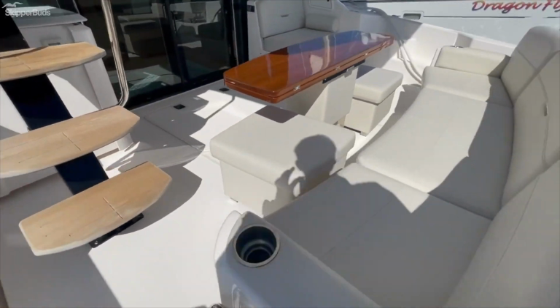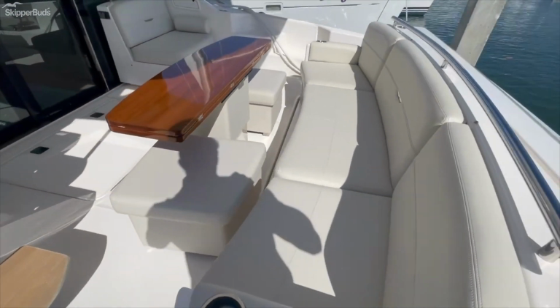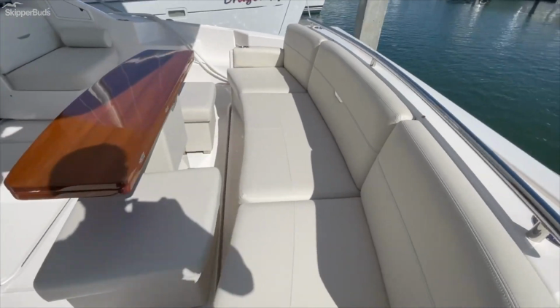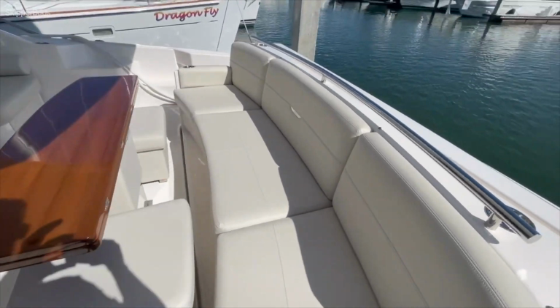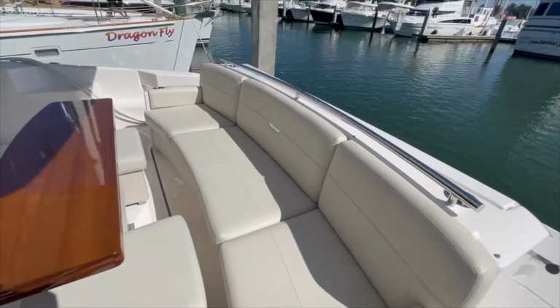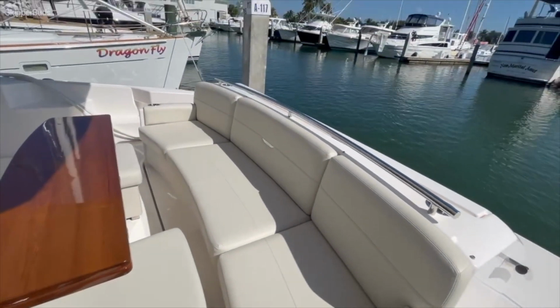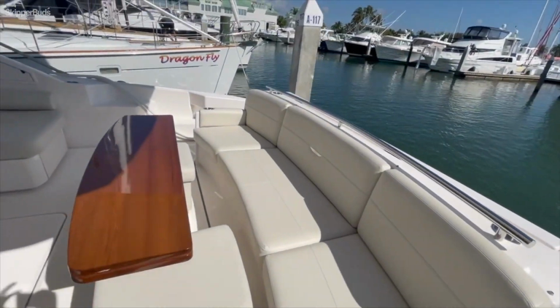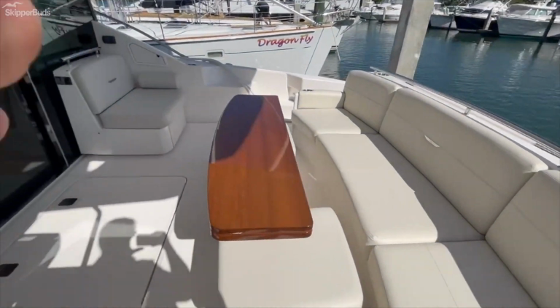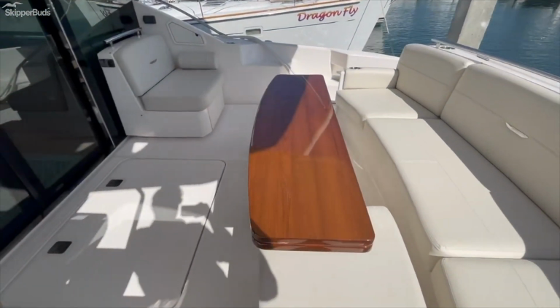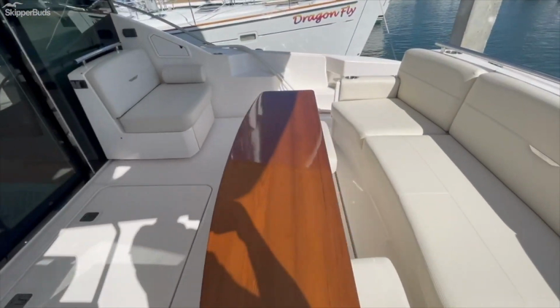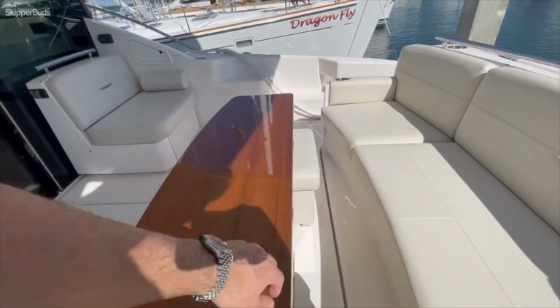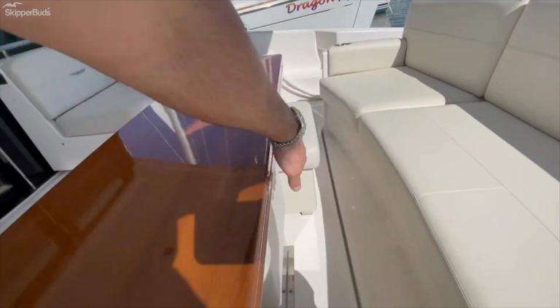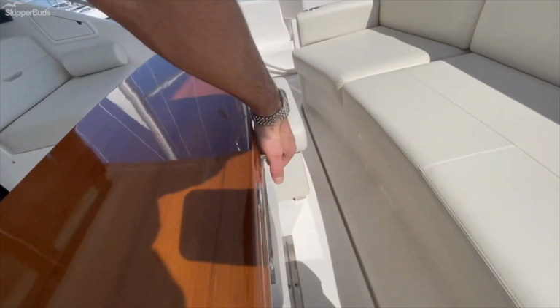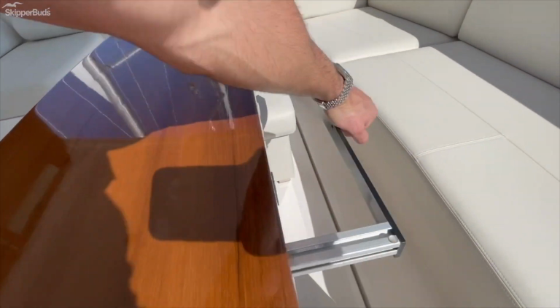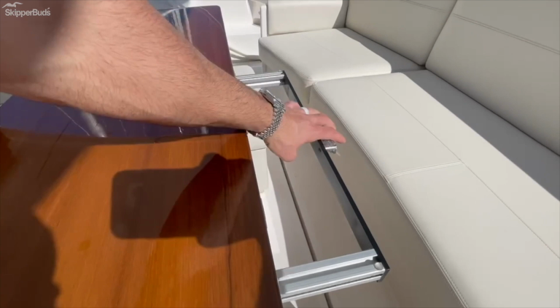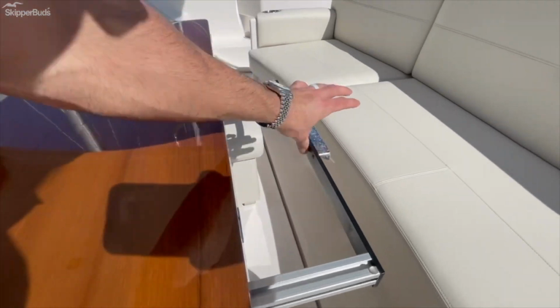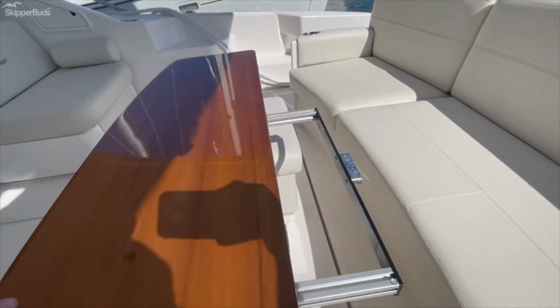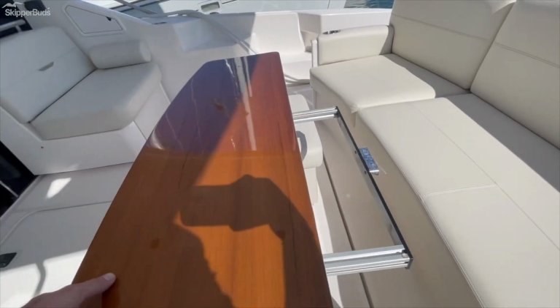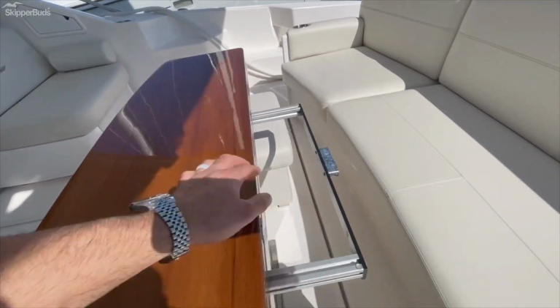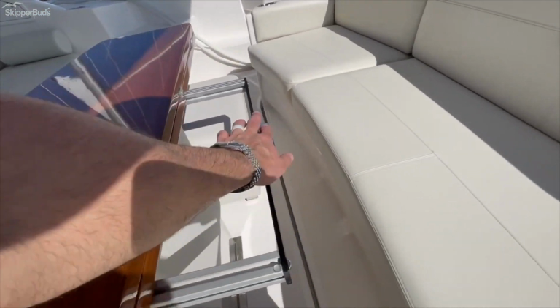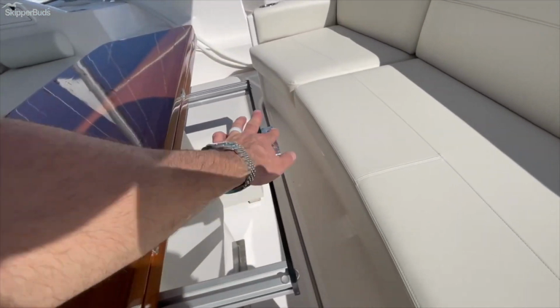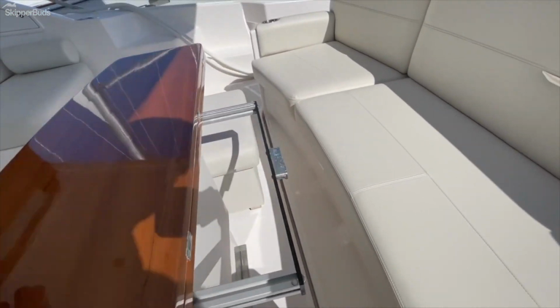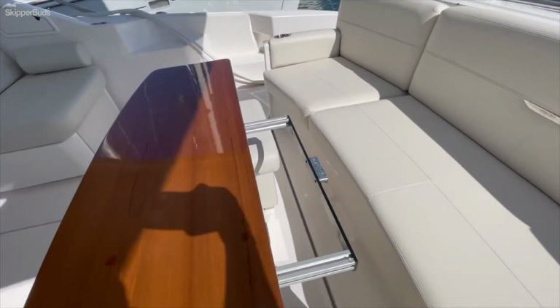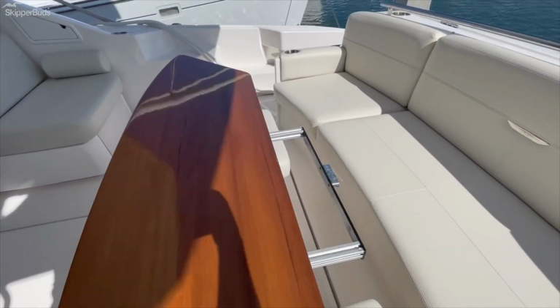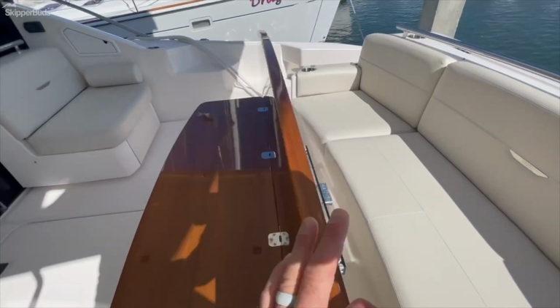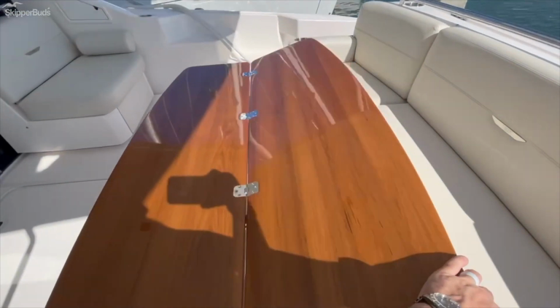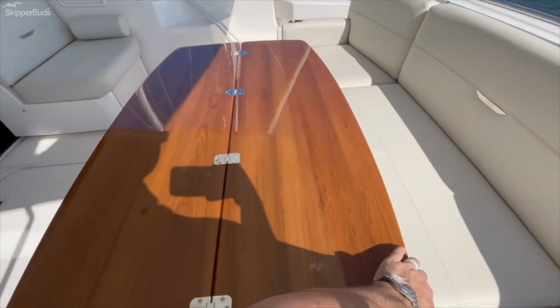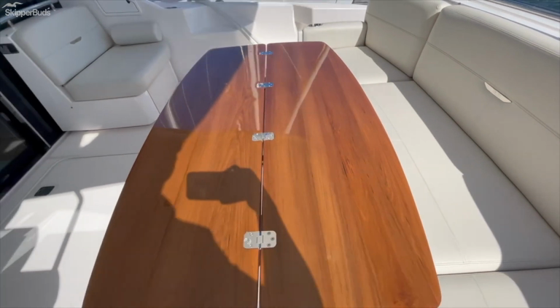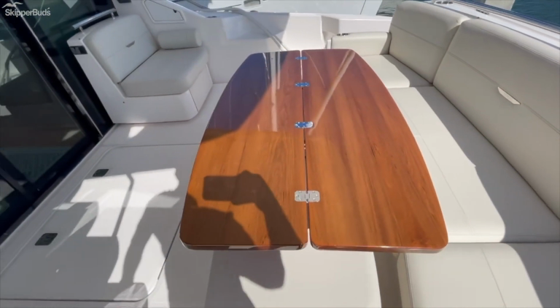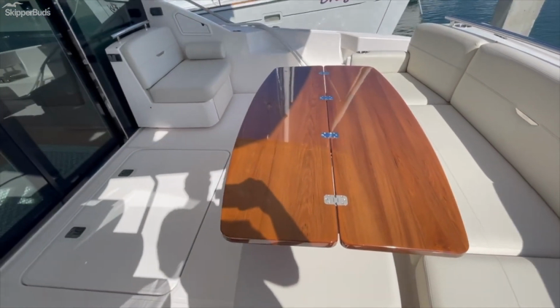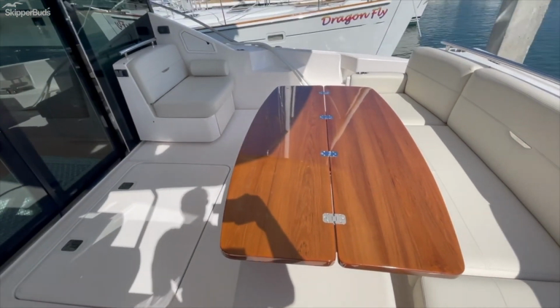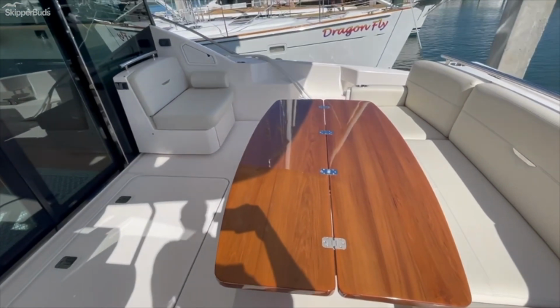The vinyl's all in excellent shape as well. Teak tables. There's a slide back here. Could use a polish up, but the wood's in good shape.